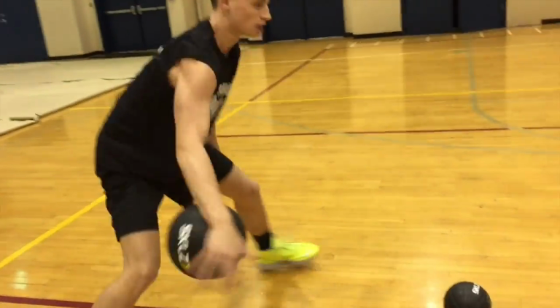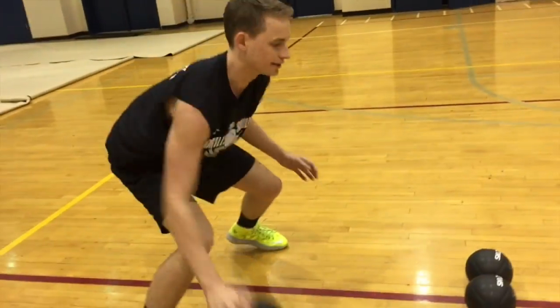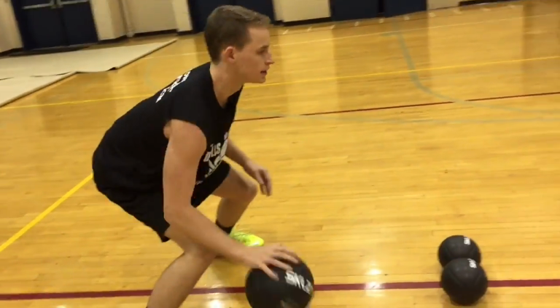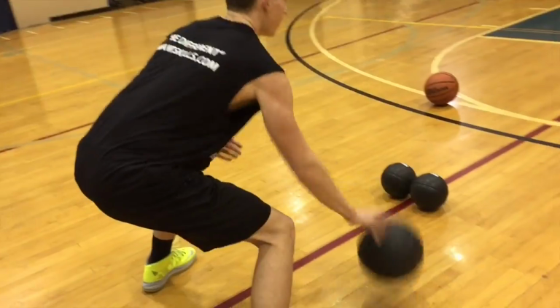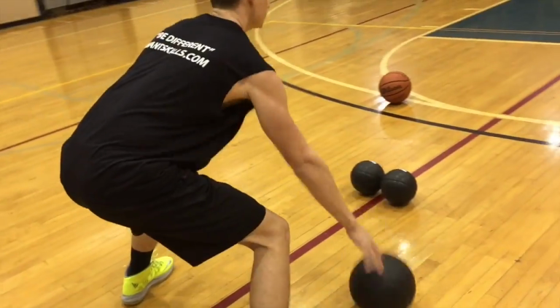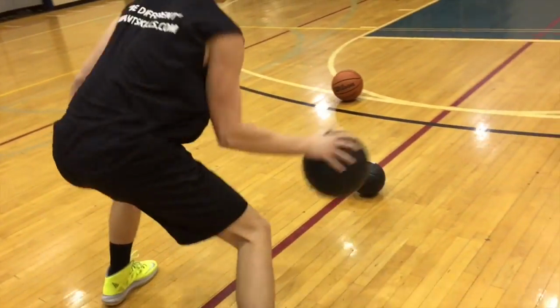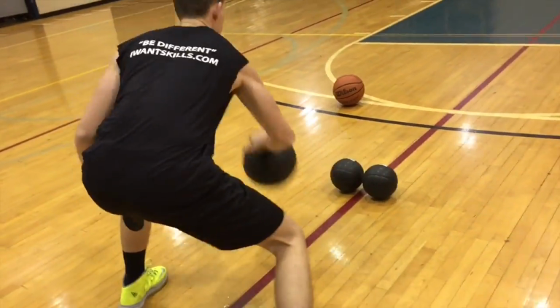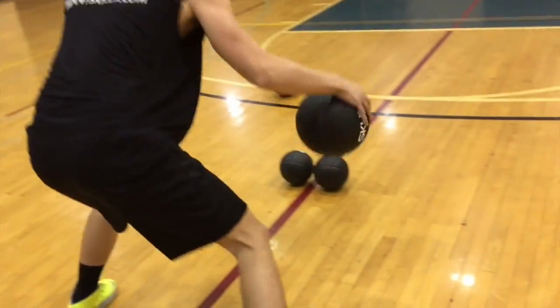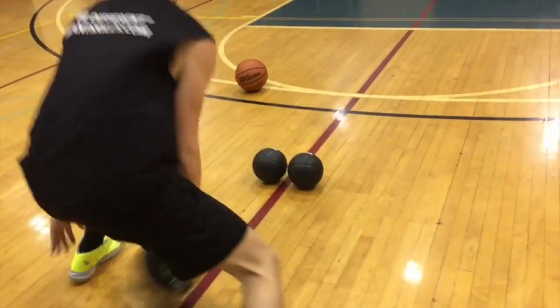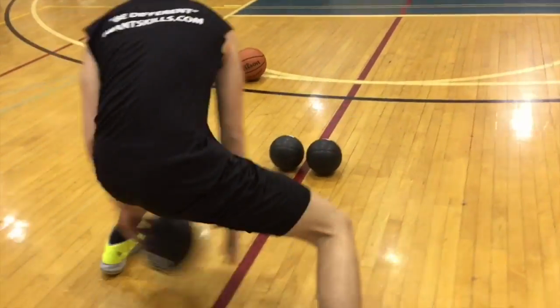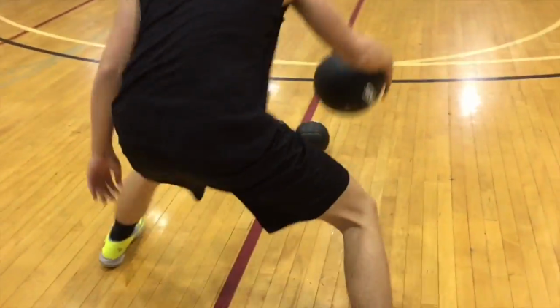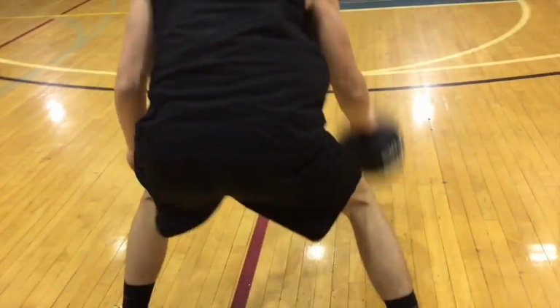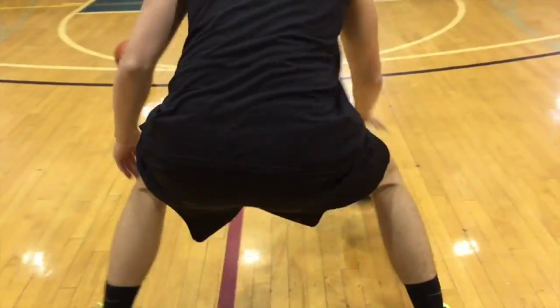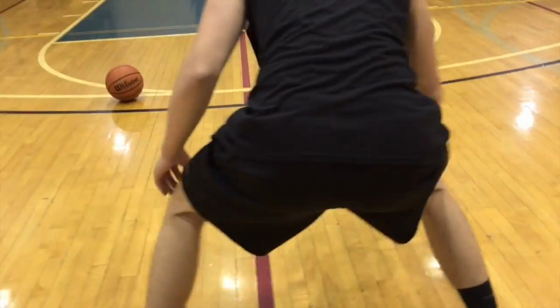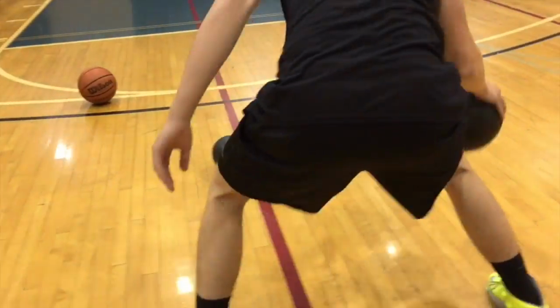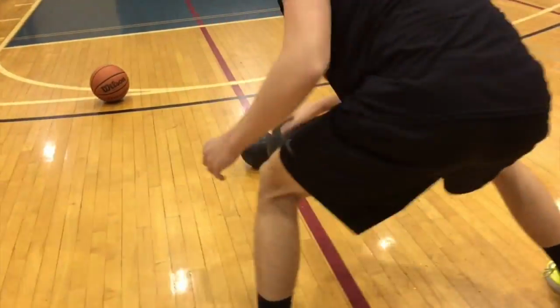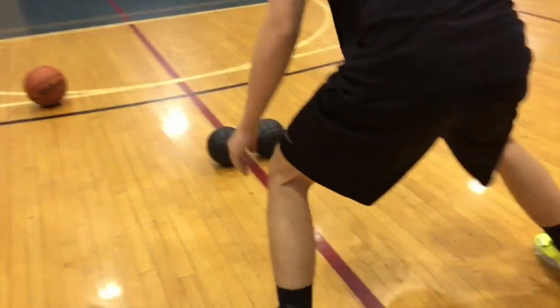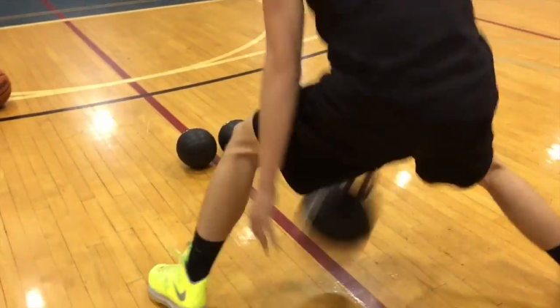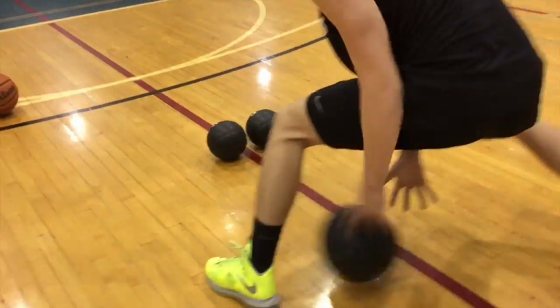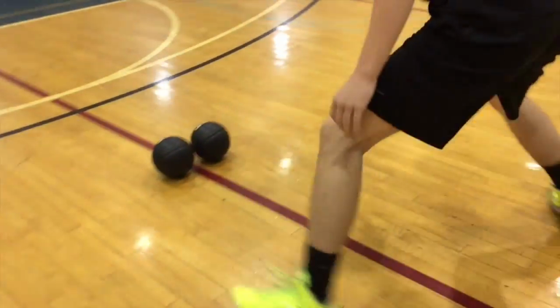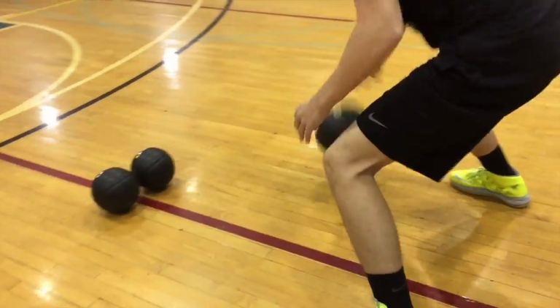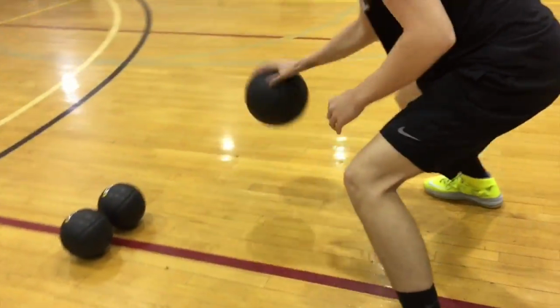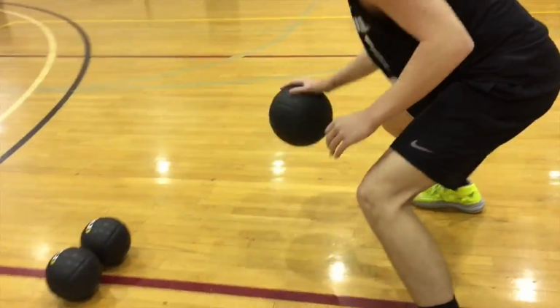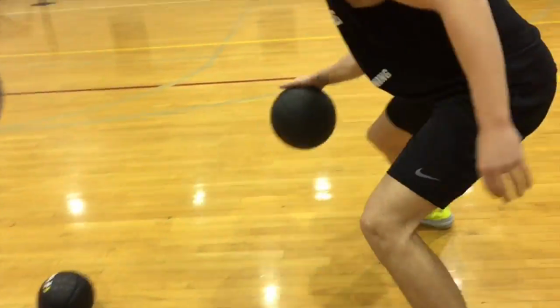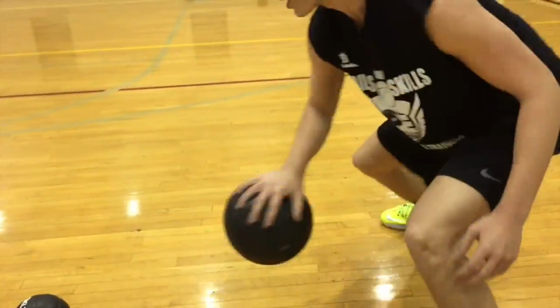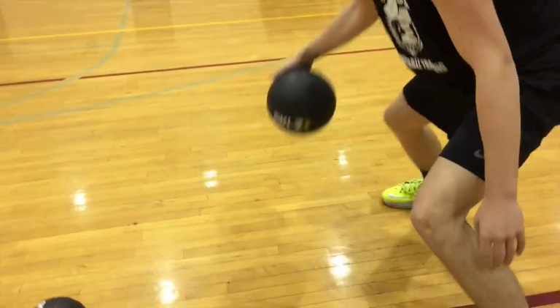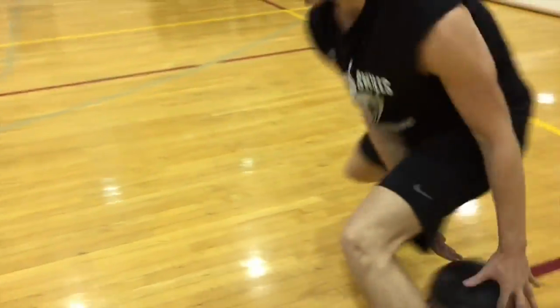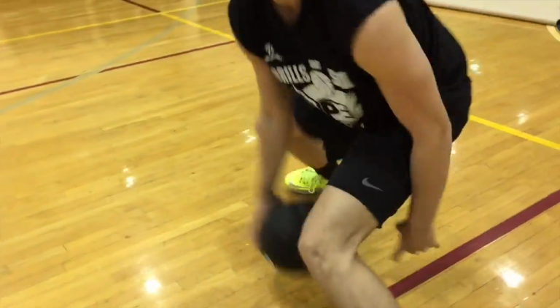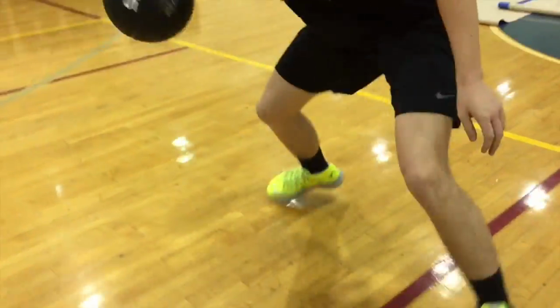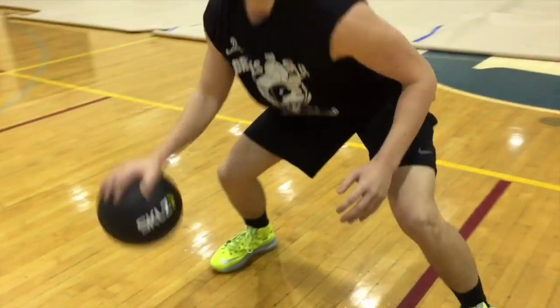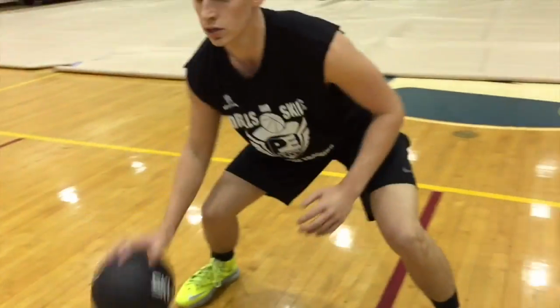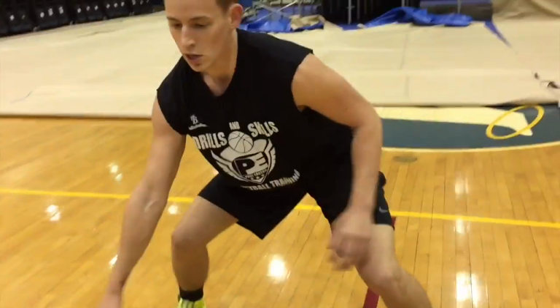This really helps our players work on speed of dribble, control of dribble, and strength of dribble. As they pound the basketball with a series of movements, we have our players keep their hips low and chest up.